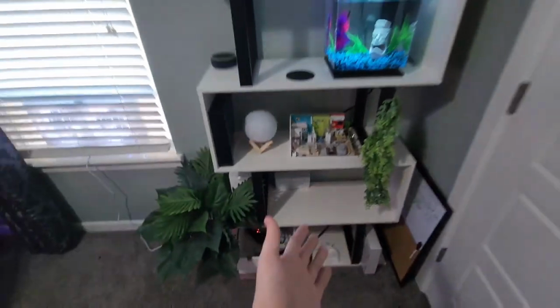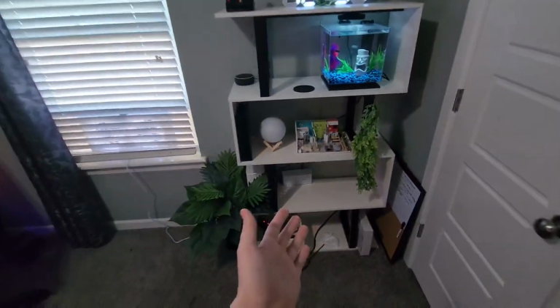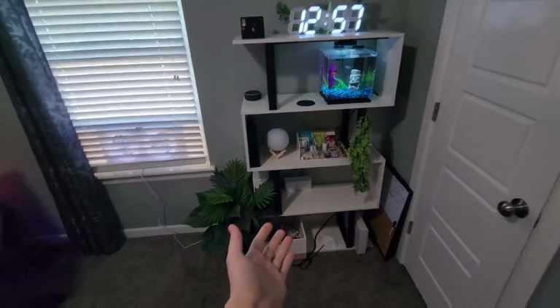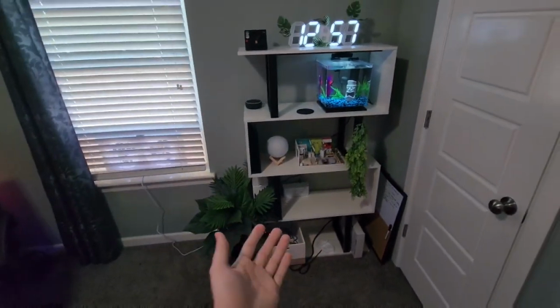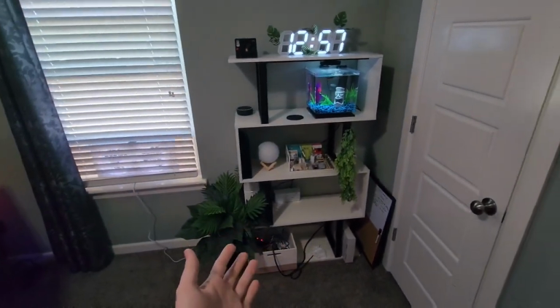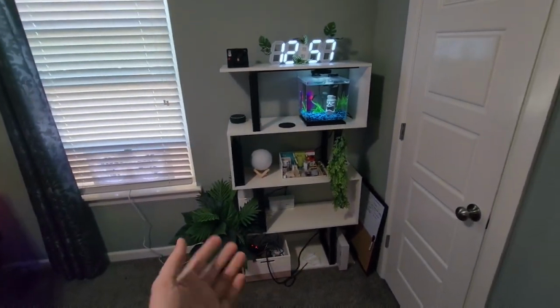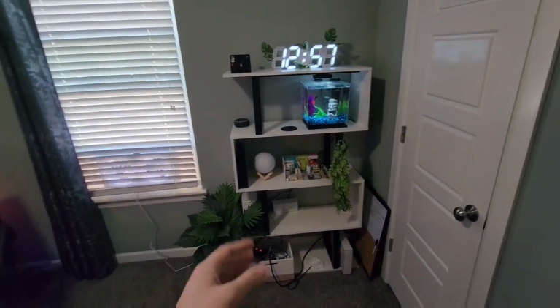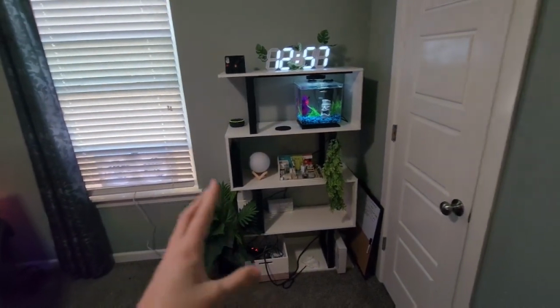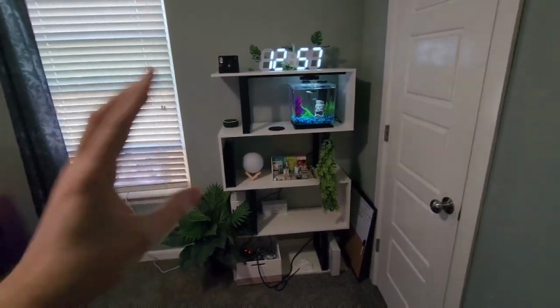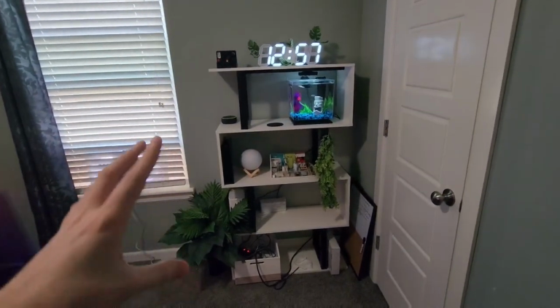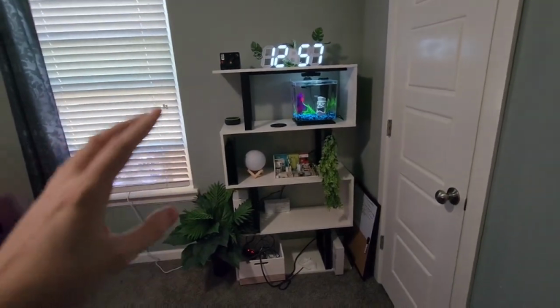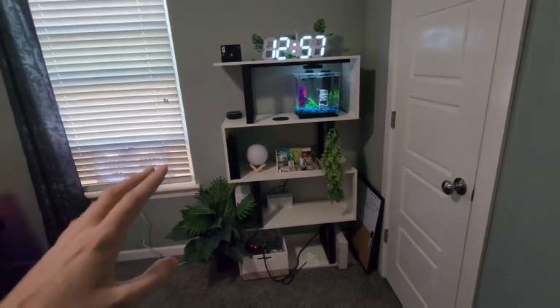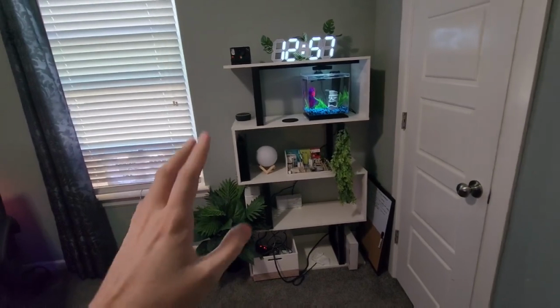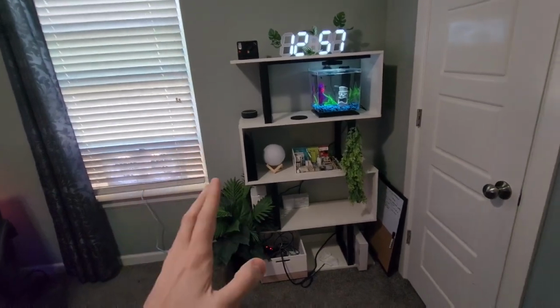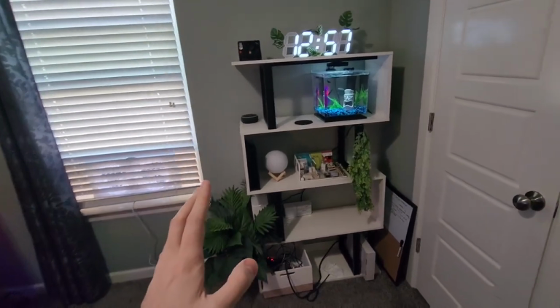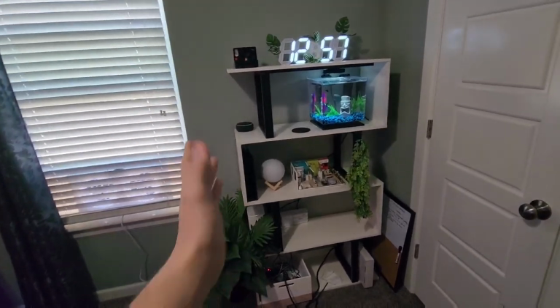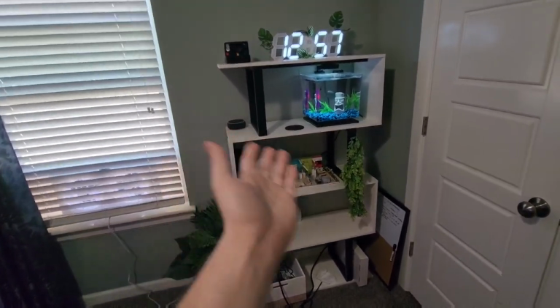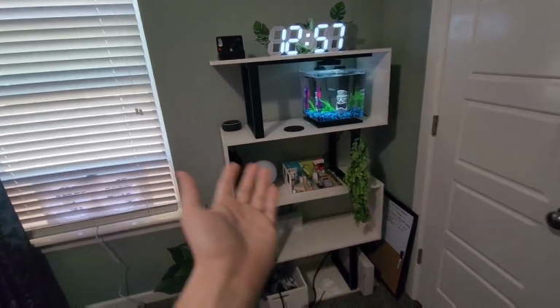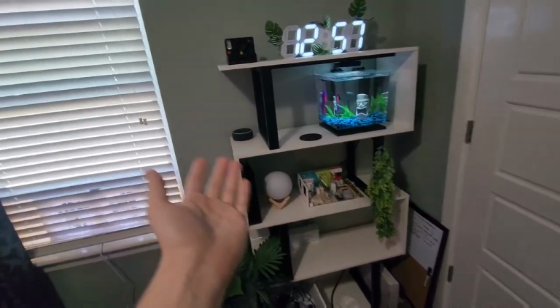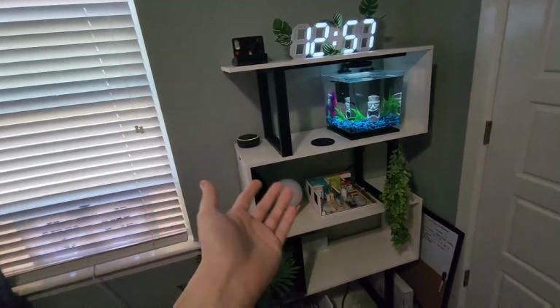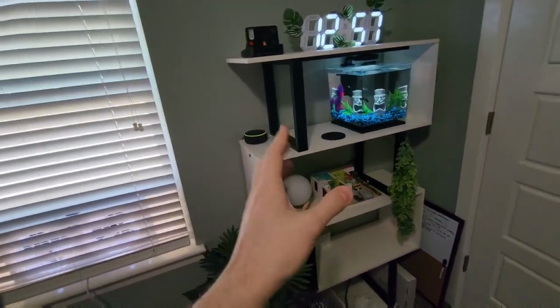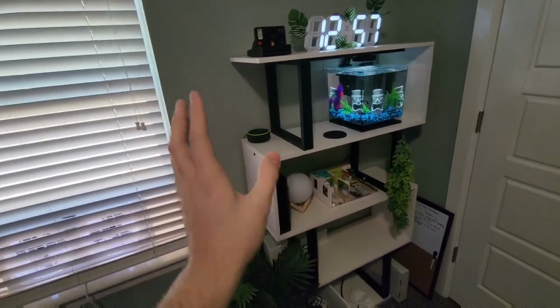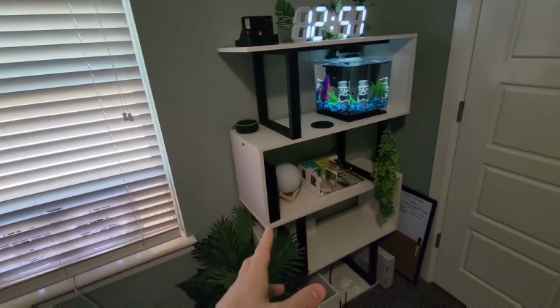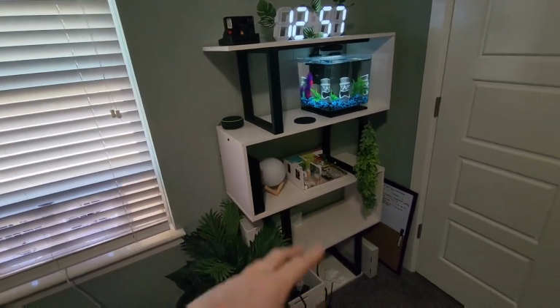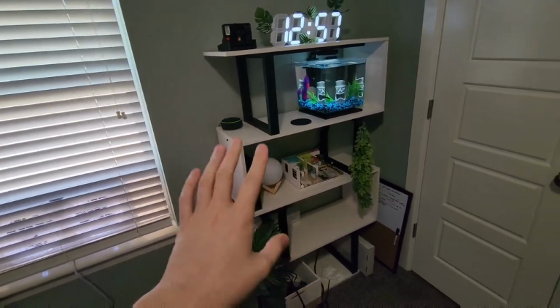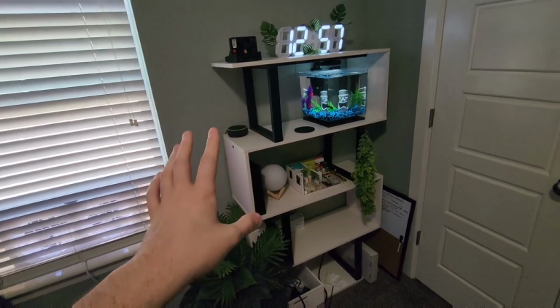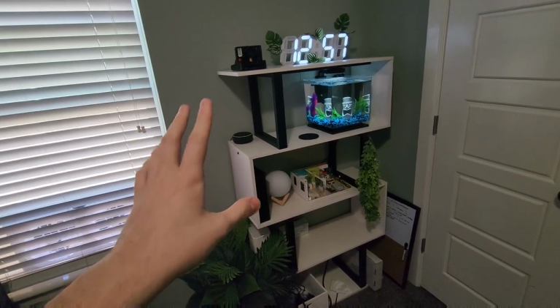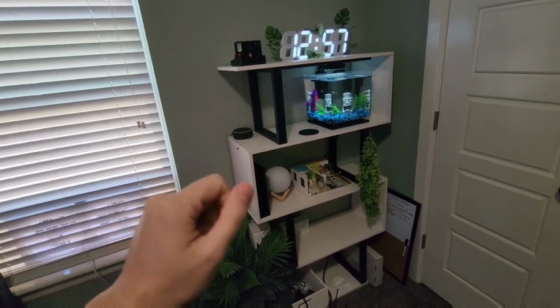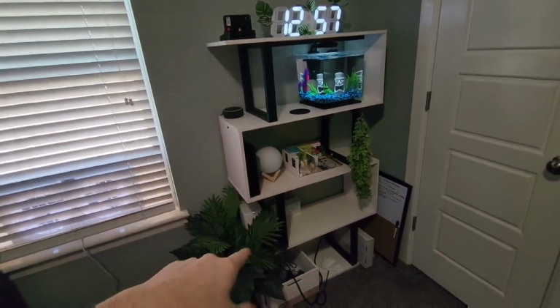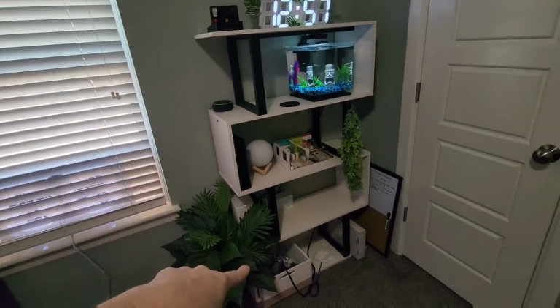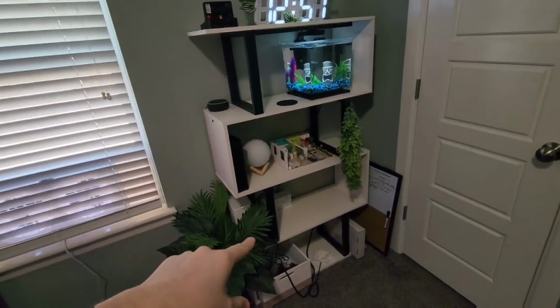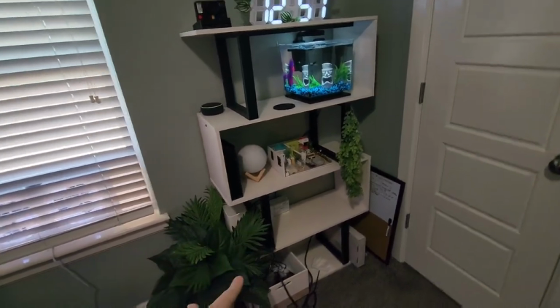This is the five-tier bookshelf, and this one looks absolutely amazing. We're really trying to find one that has a geometric style to it — something different that stands out — and this one definitely stands out.